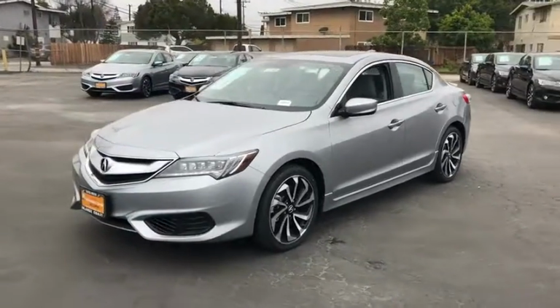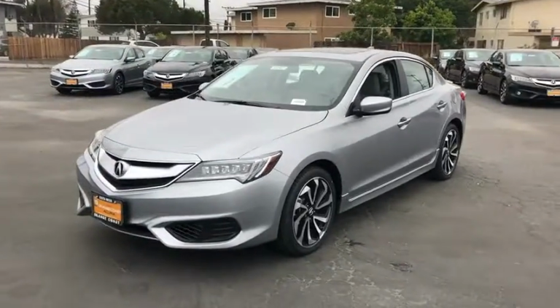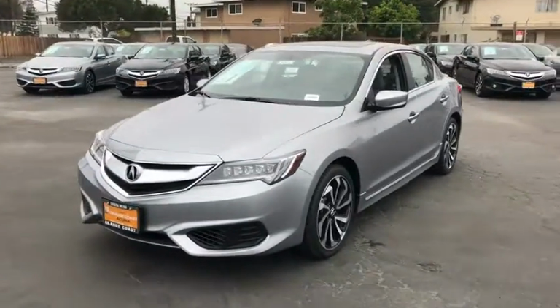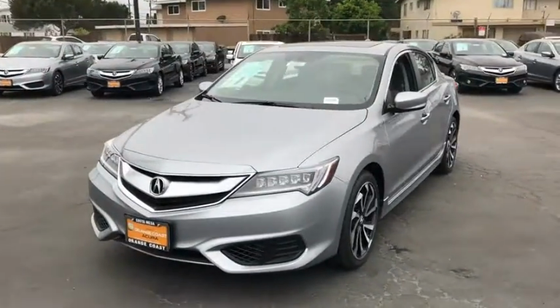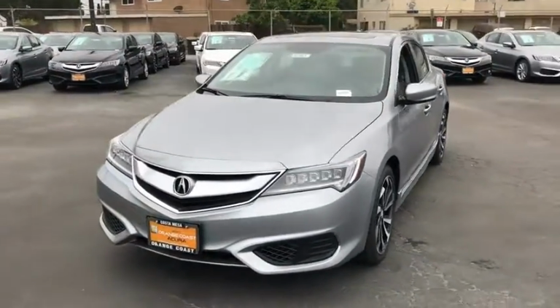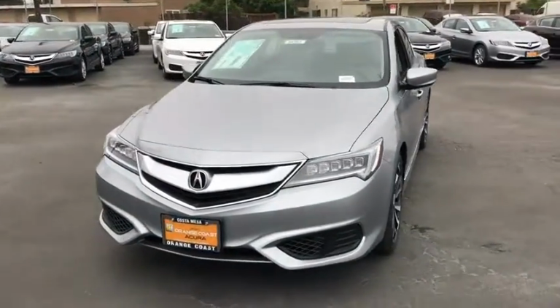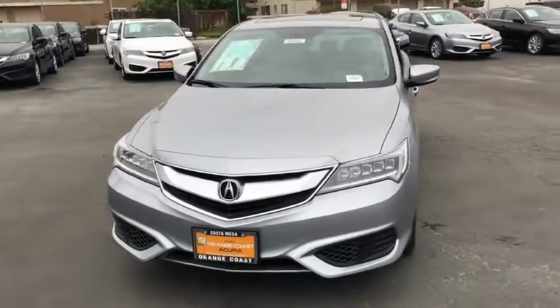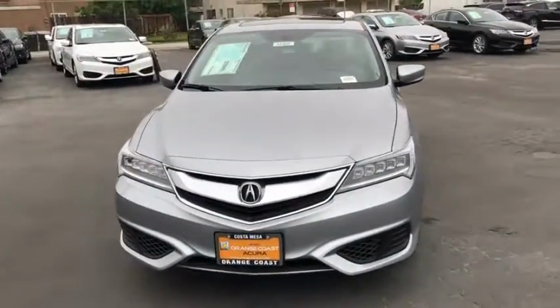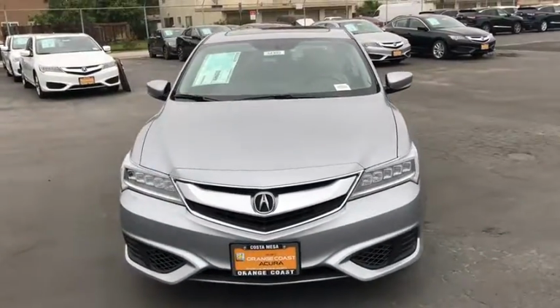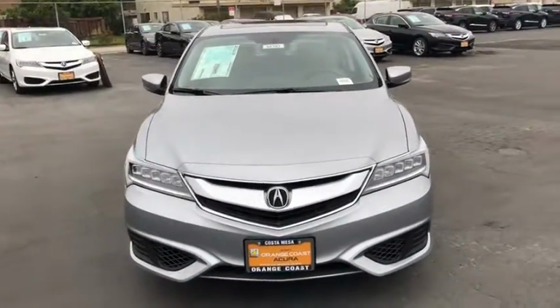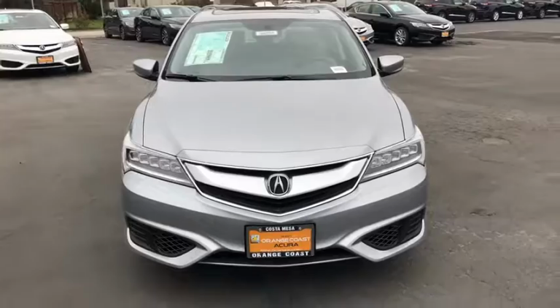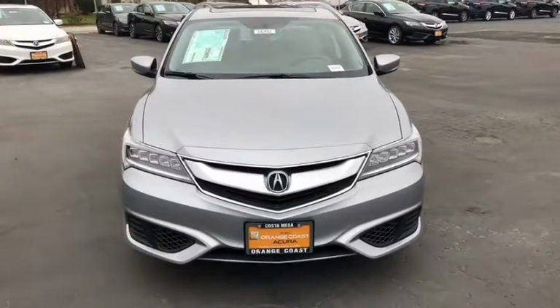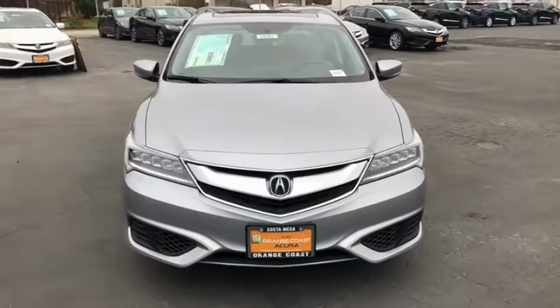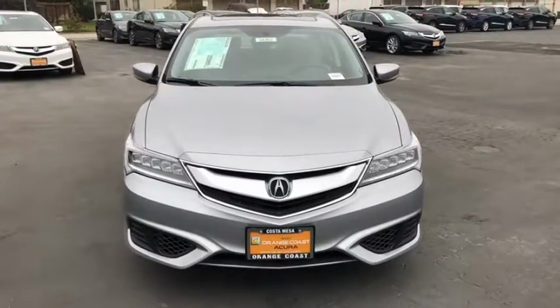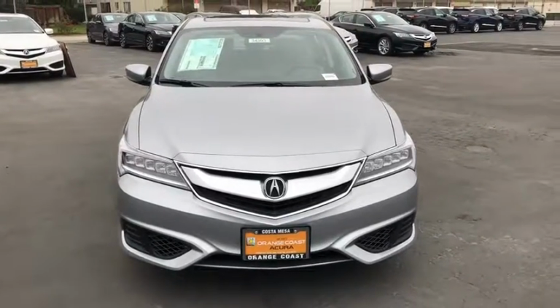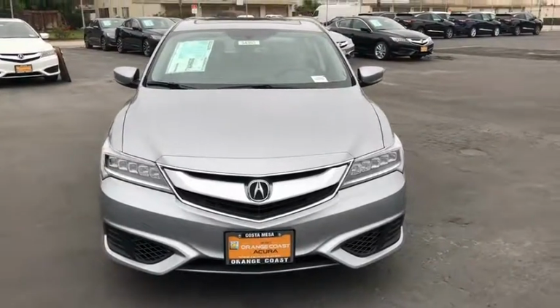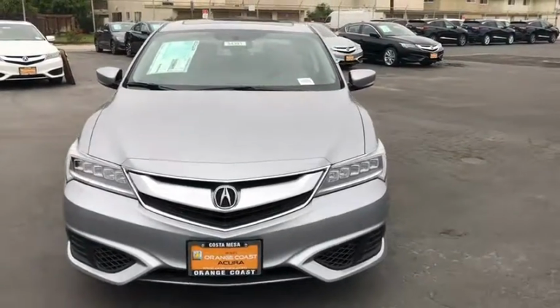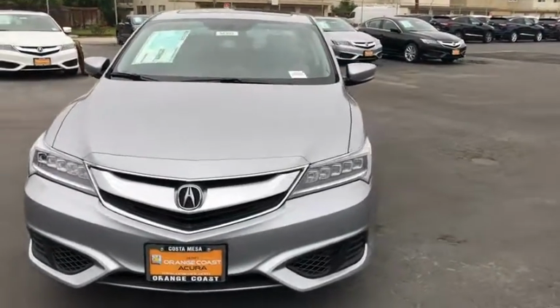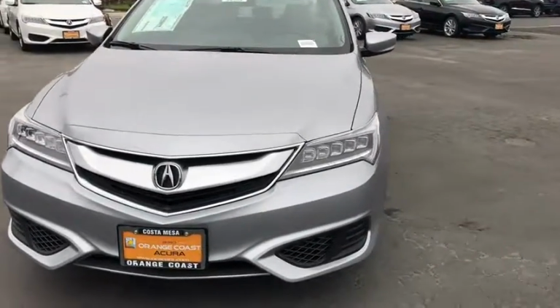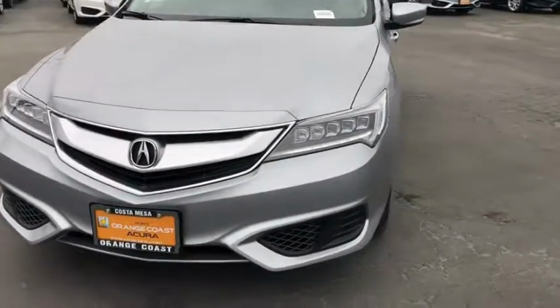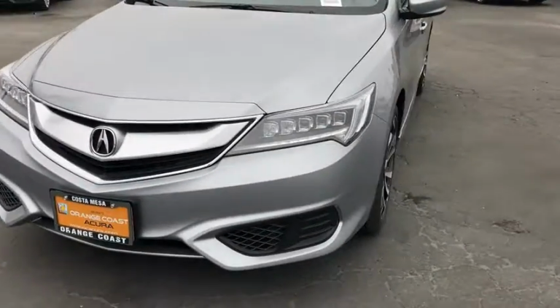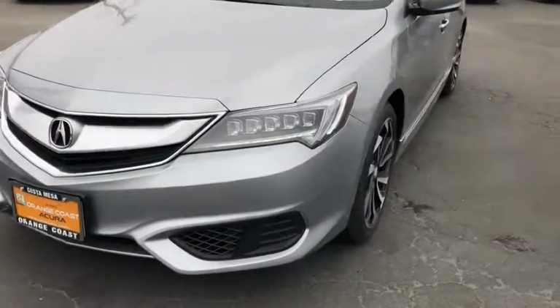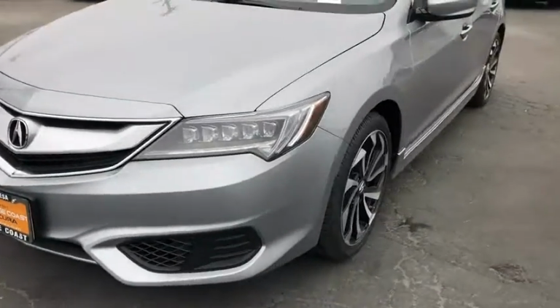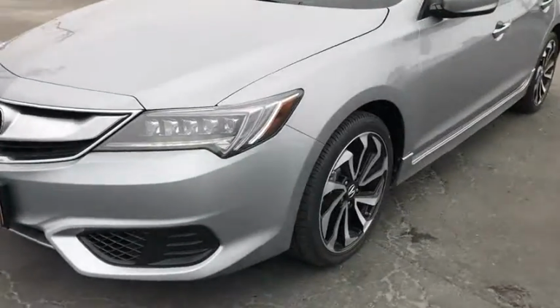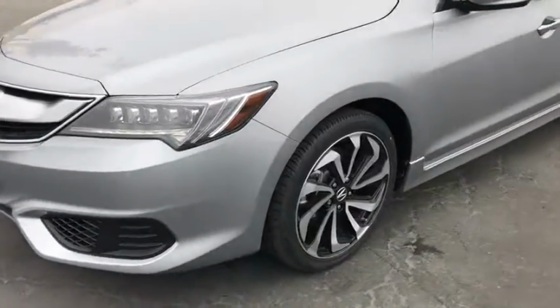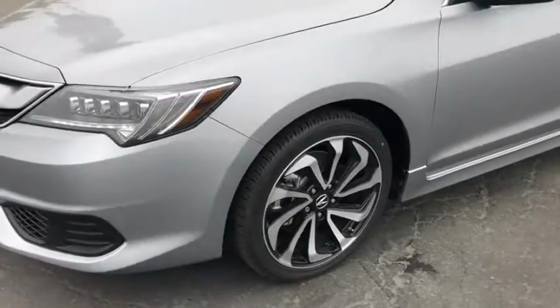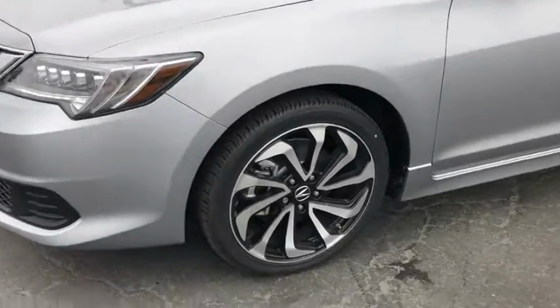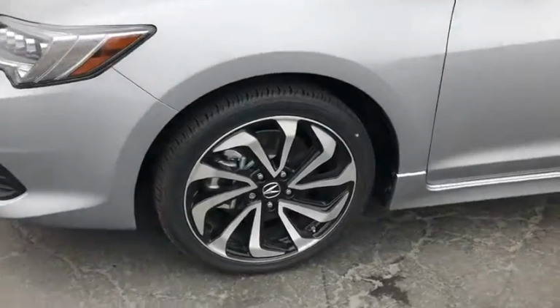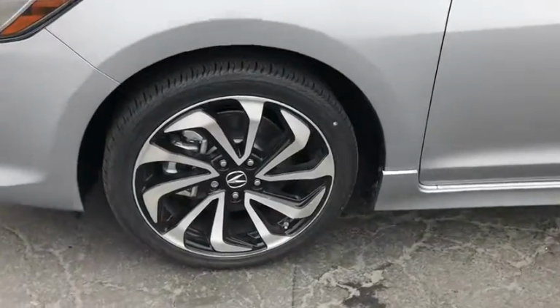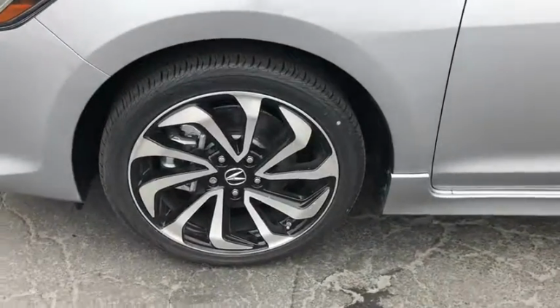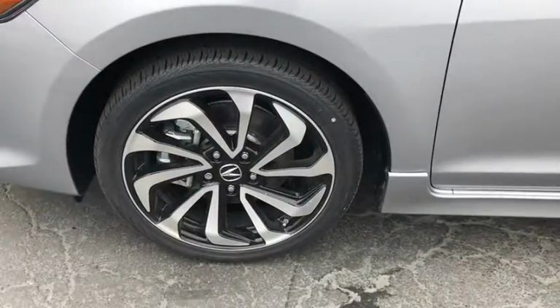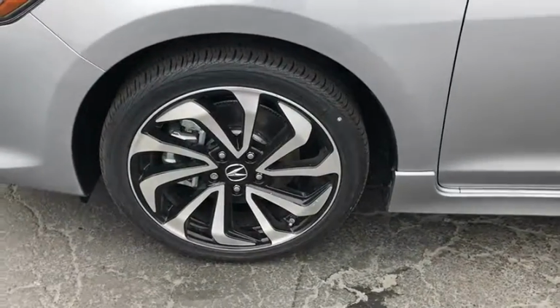Keyless entry, stability control, traction control, steering wheel audio controls, backup camera, anti-lock braking system, Bluetooth, leather-wrapped steering wheel, power steering, adjustable steering wheel.